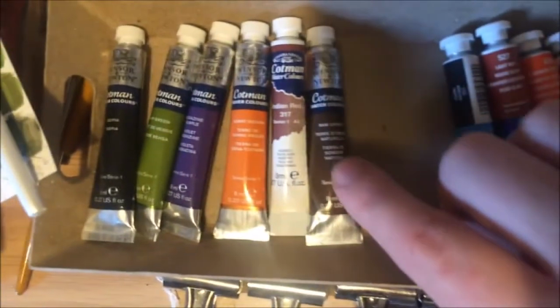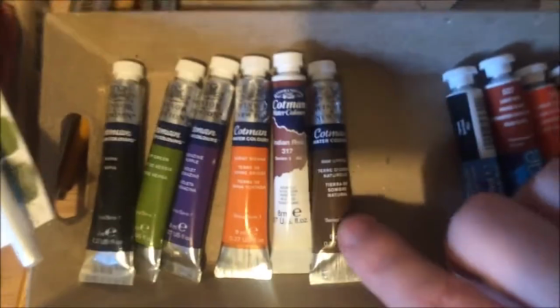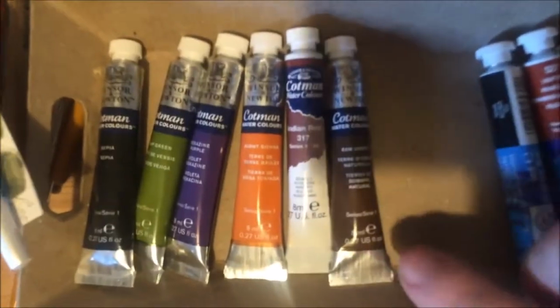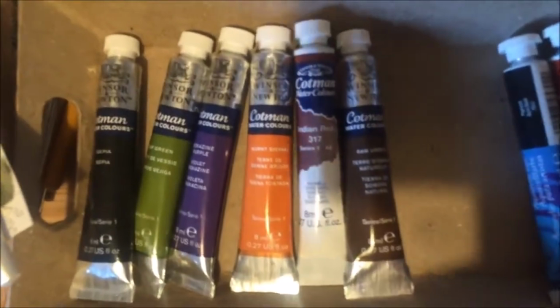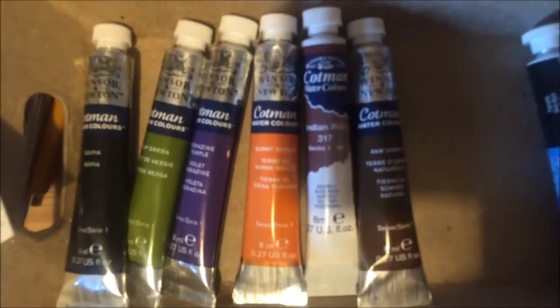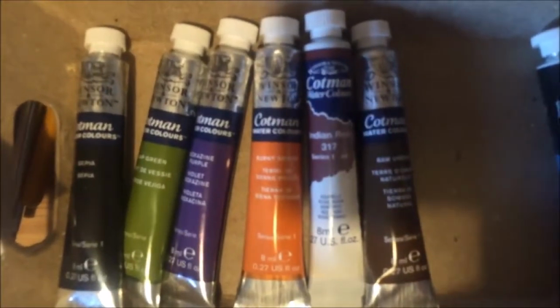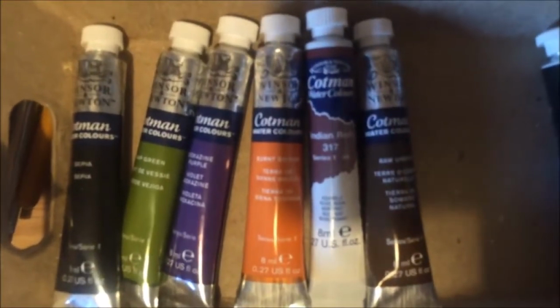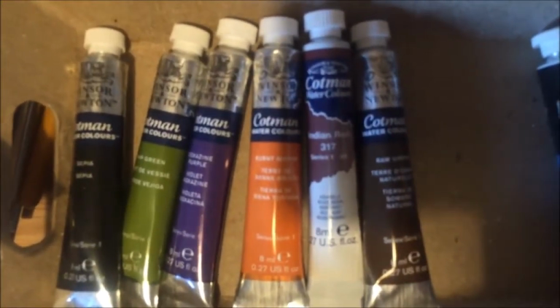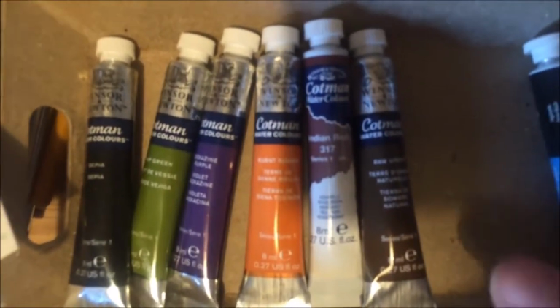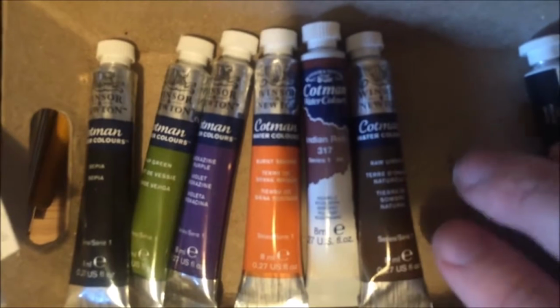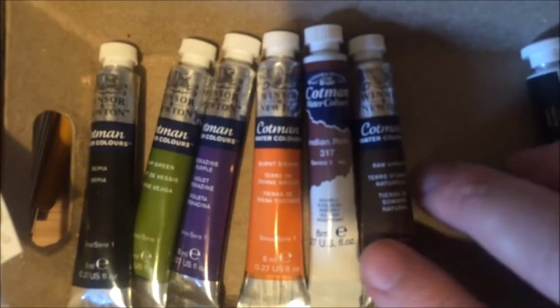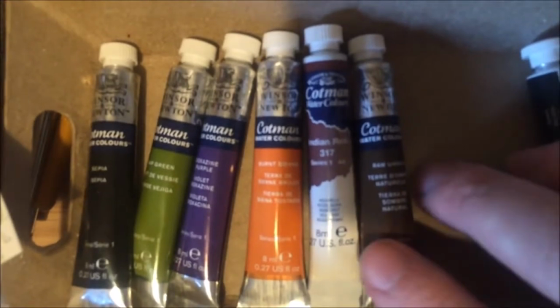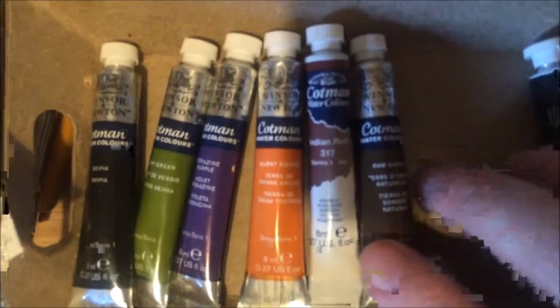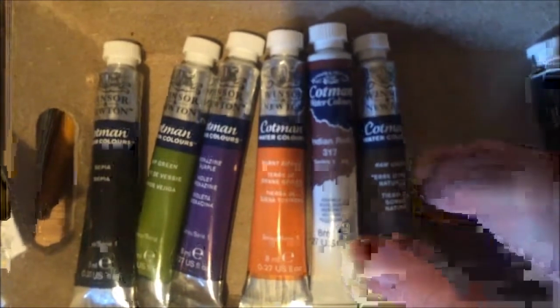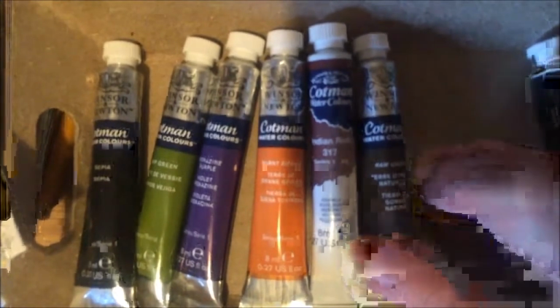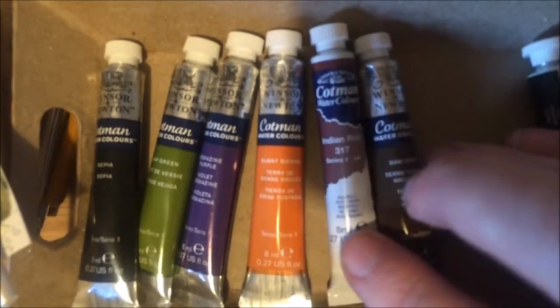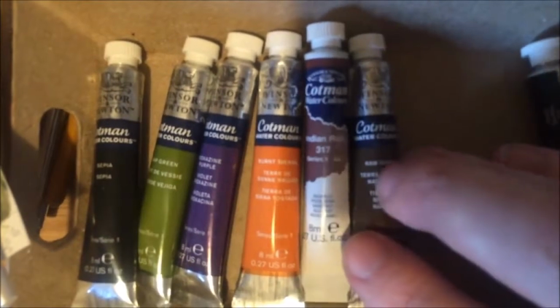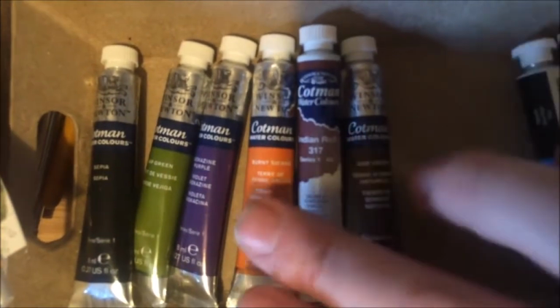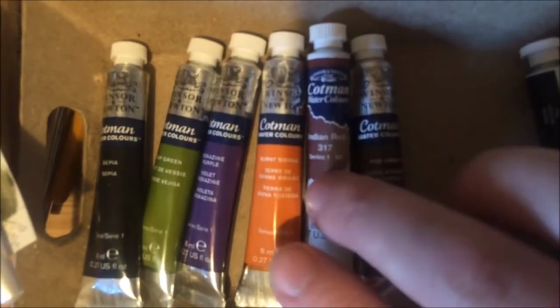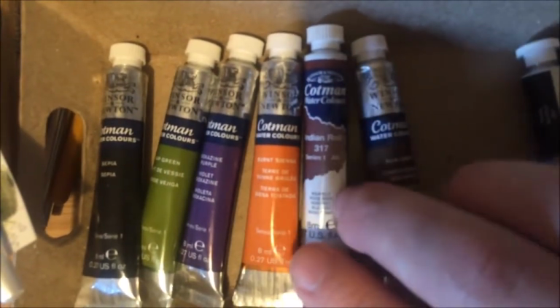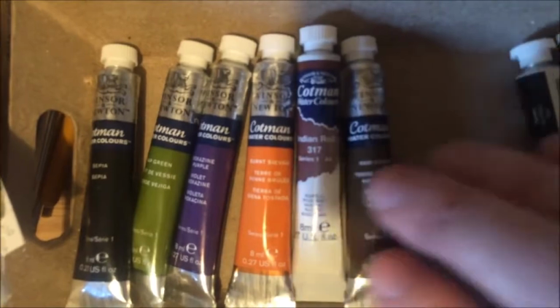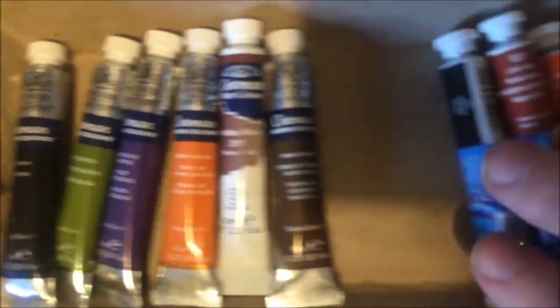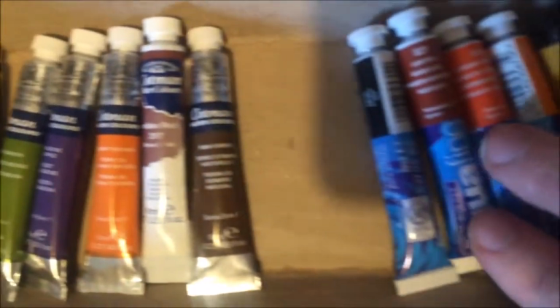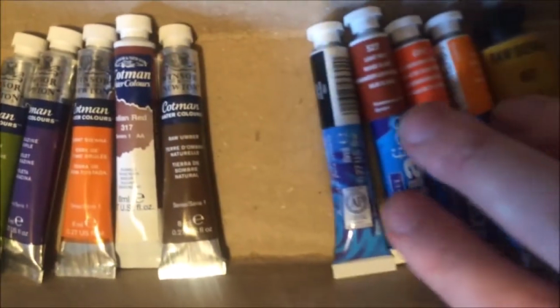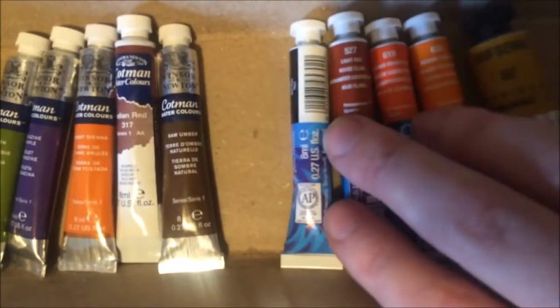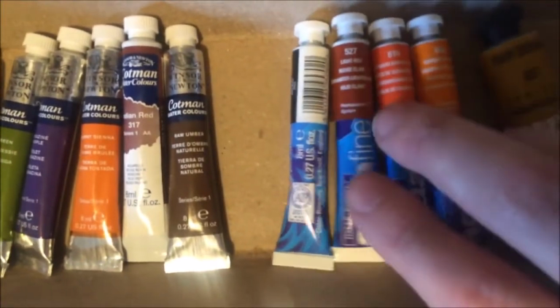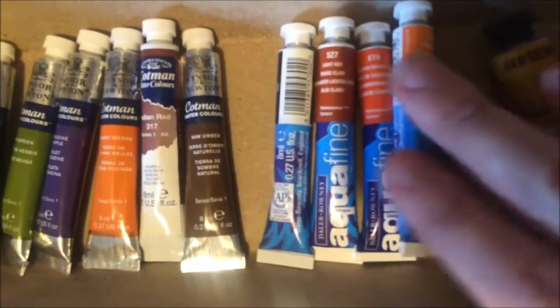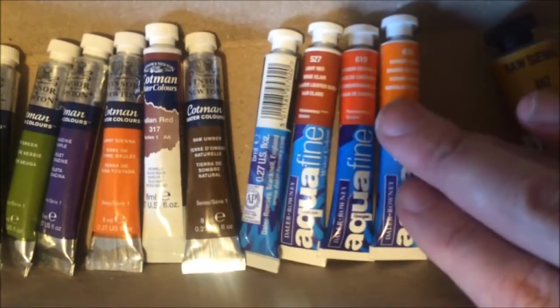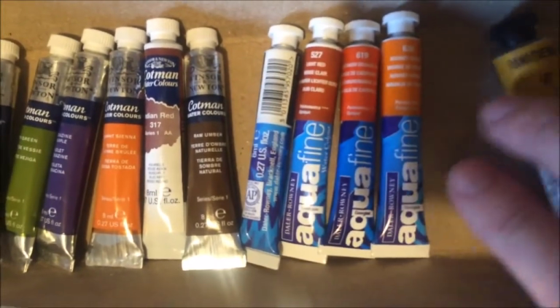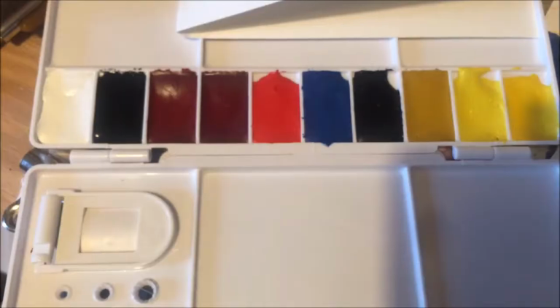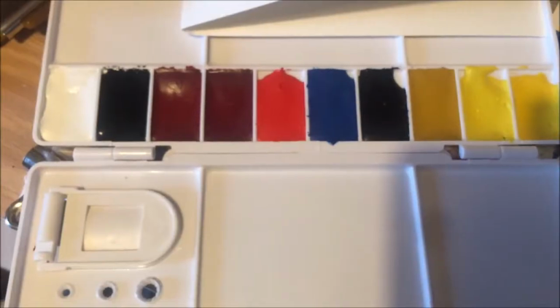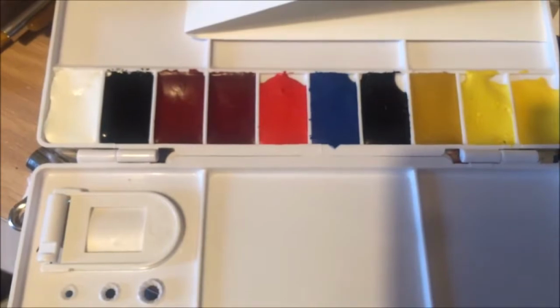Windsor and Newton make Cotman, which I personally find superior, and I'm going to show you why. Daler and Rowney make Aquafine. I don't think you can get Aquafine watercolours in the USA too easily, certainly not in tube format from what I hear from my friends.